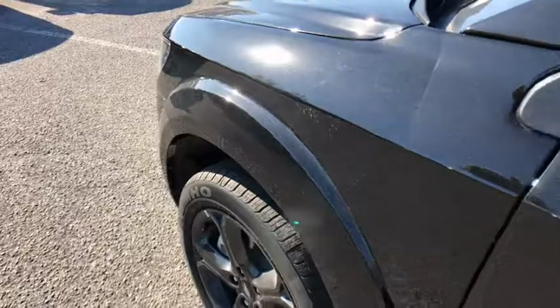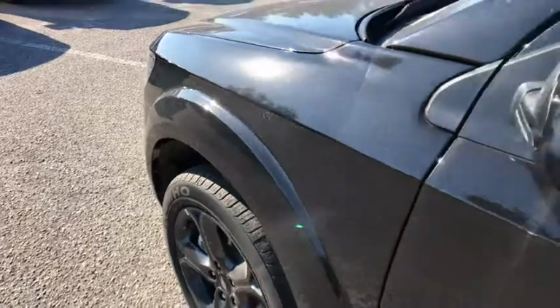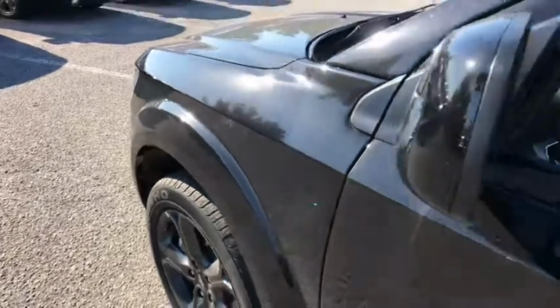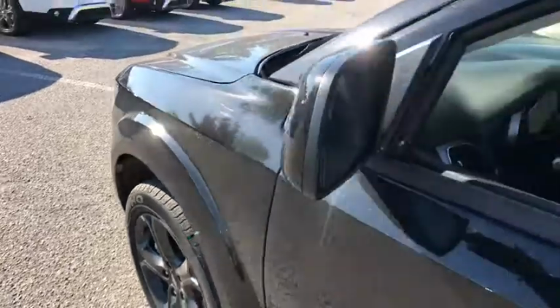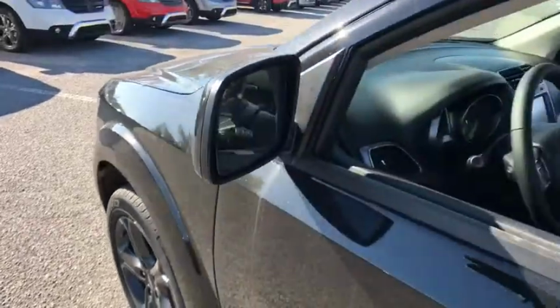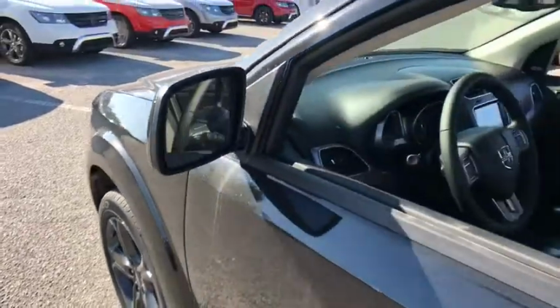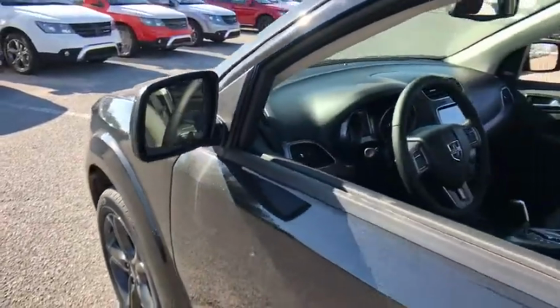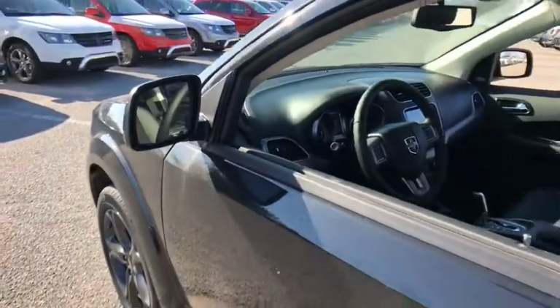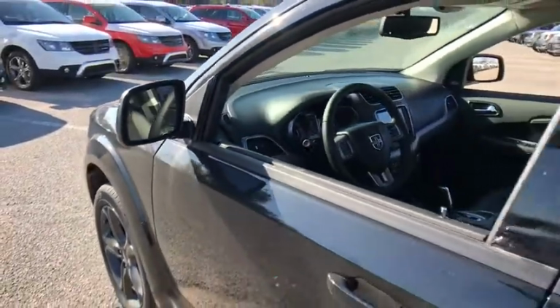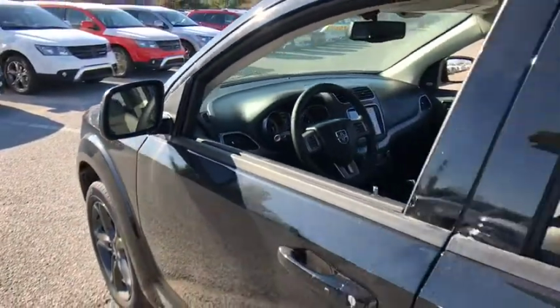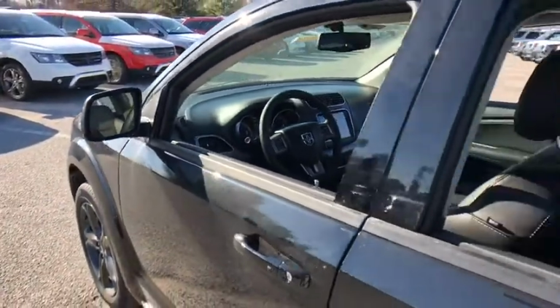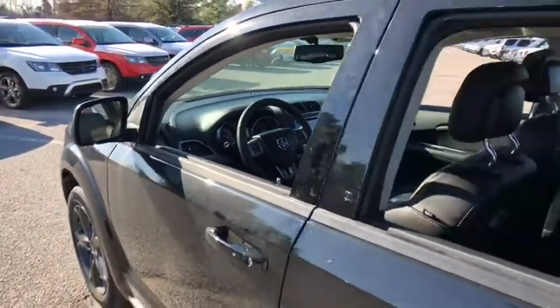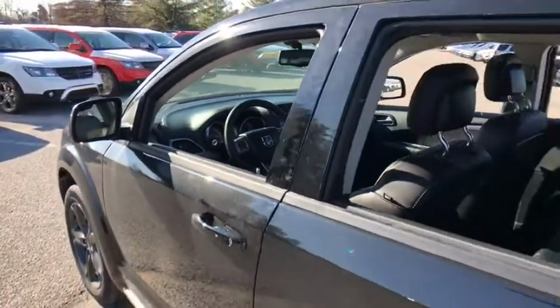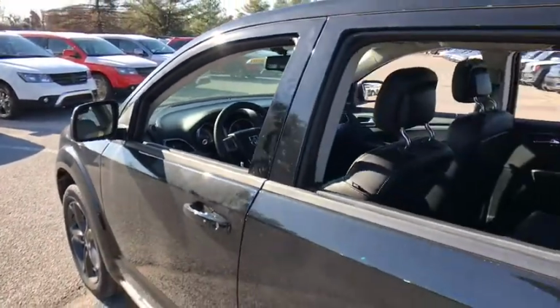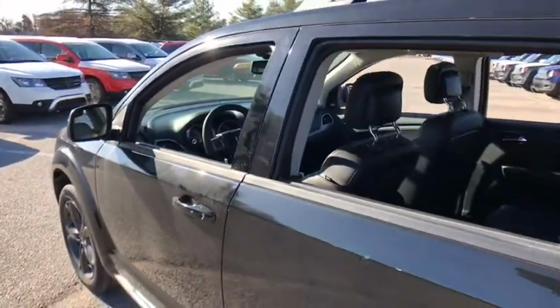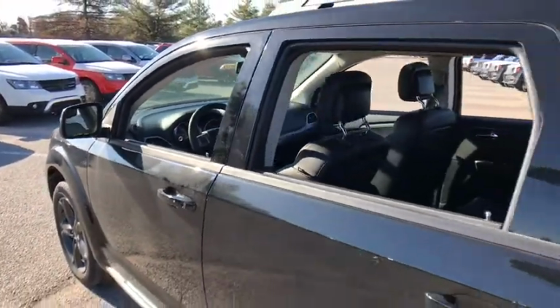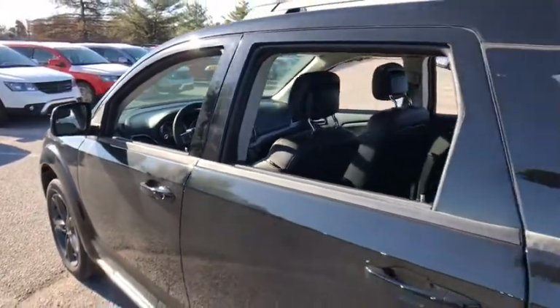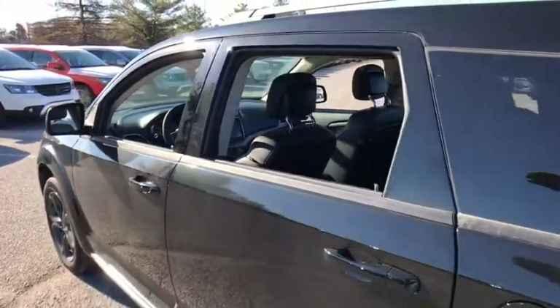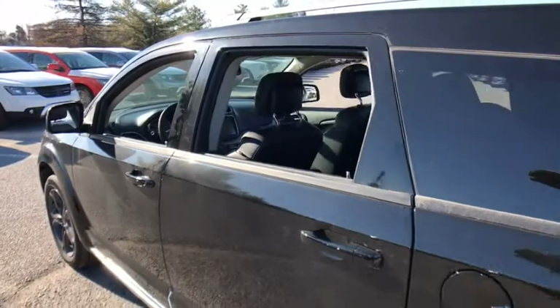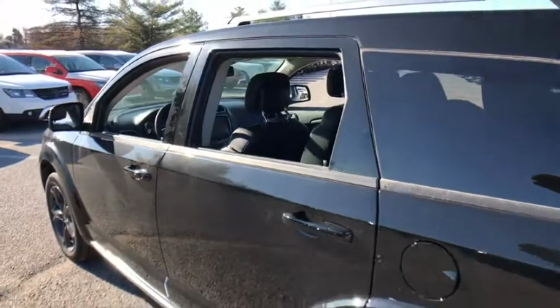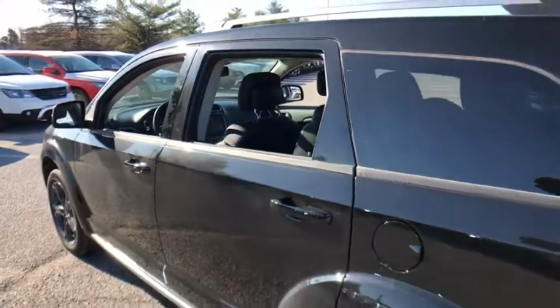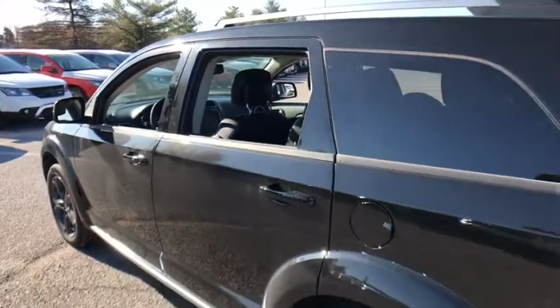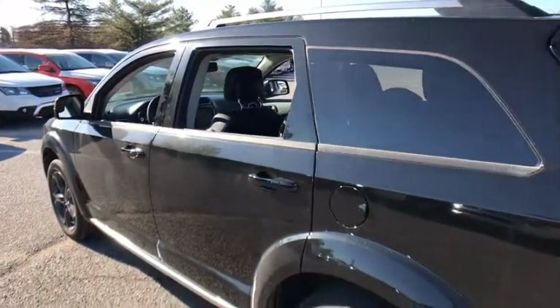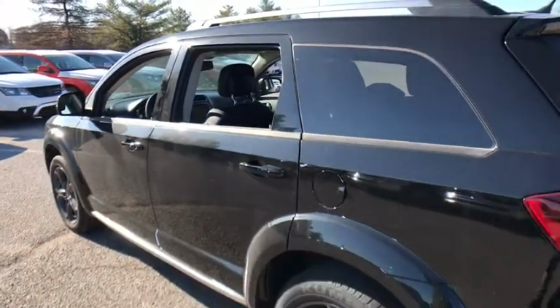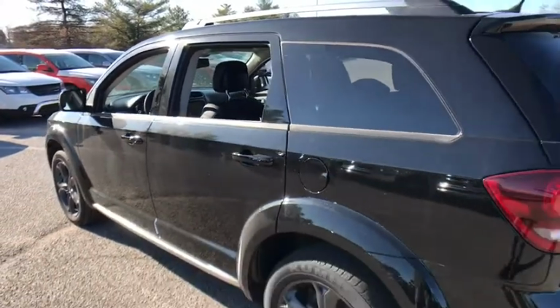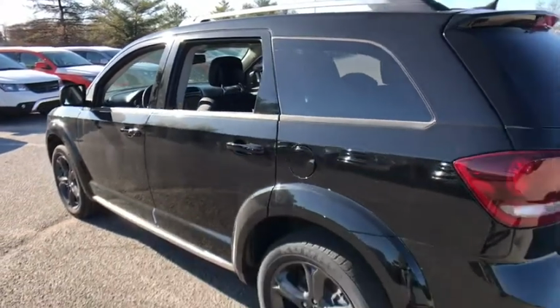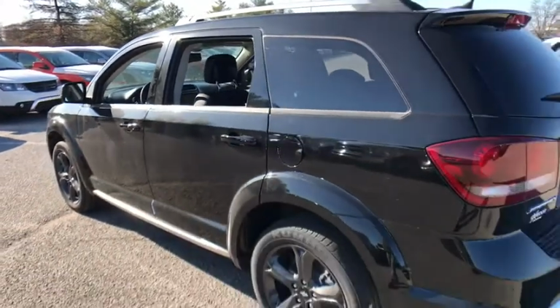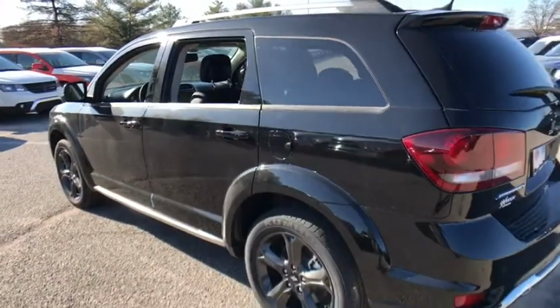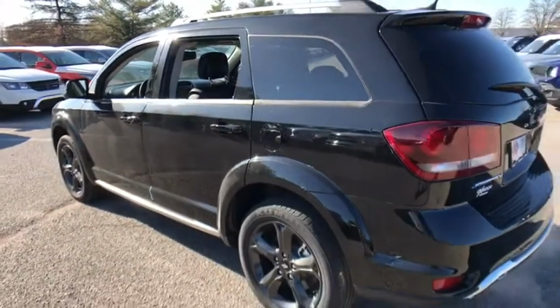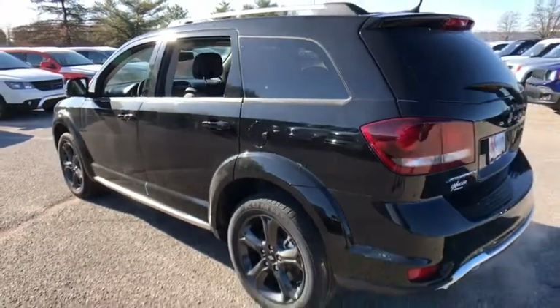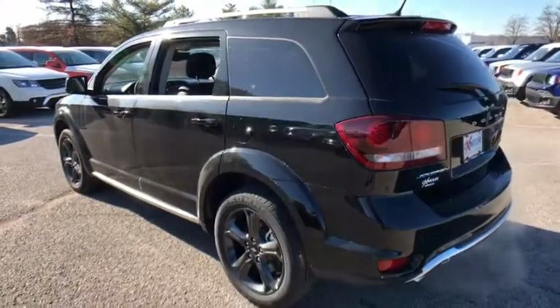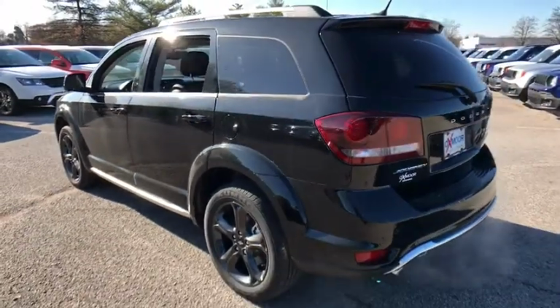The 2018 Dodge Journey. Dodge Journey combines the practicality of an SUV with the comfort of a car, all while boasting a style all its own.